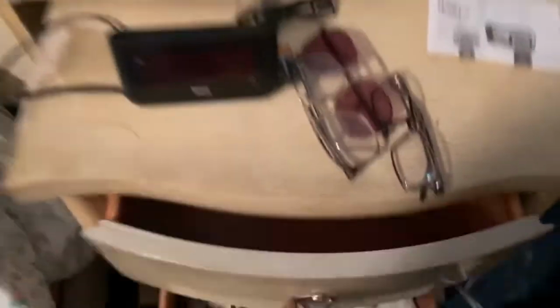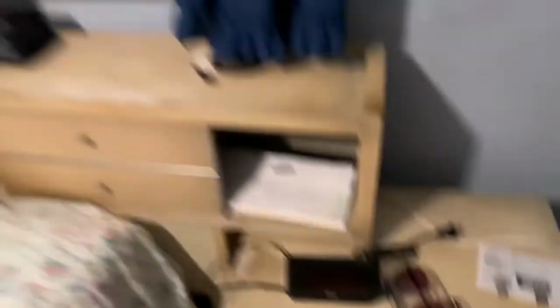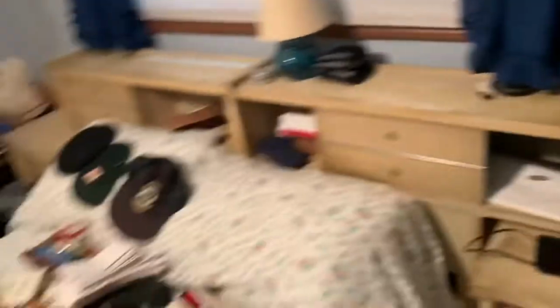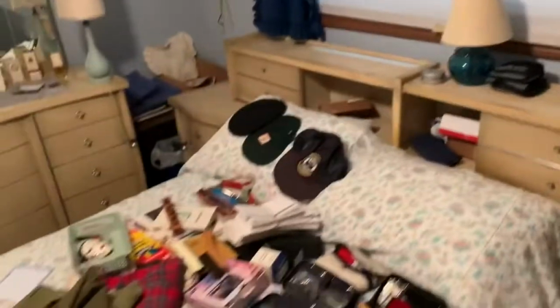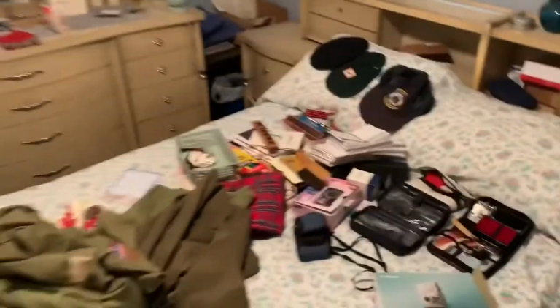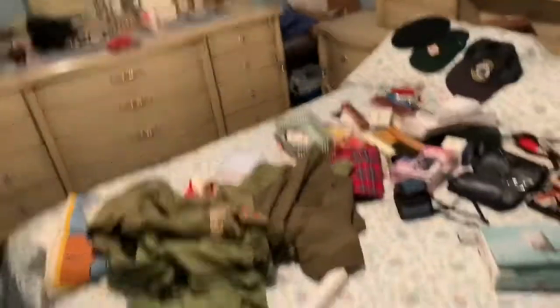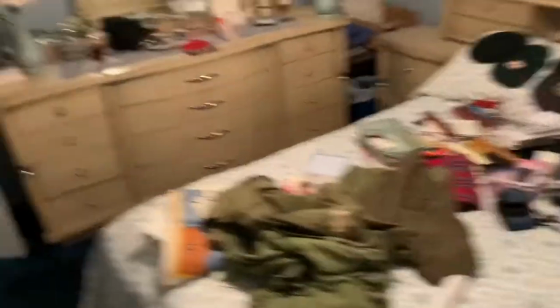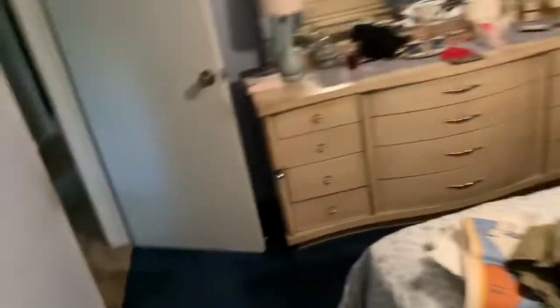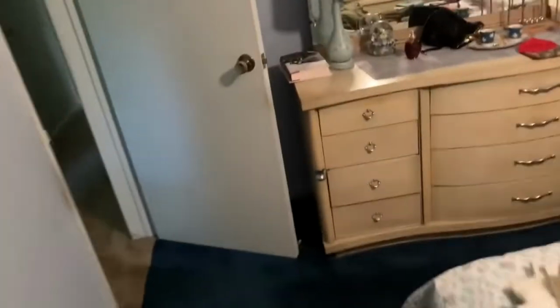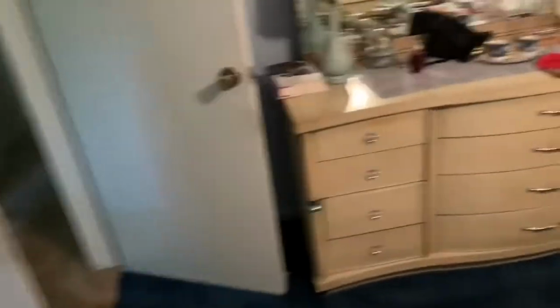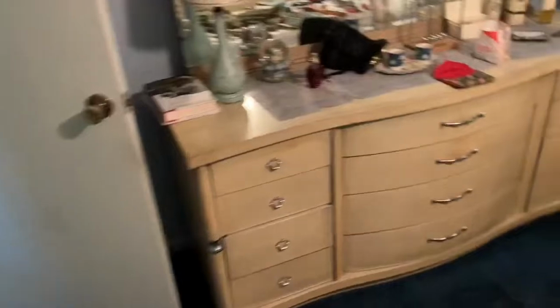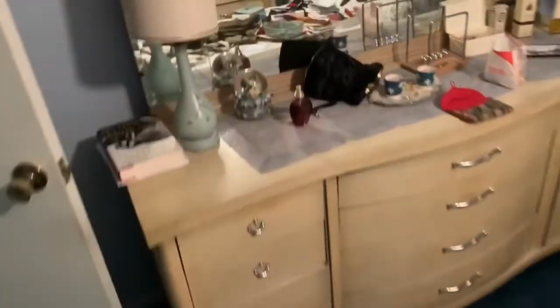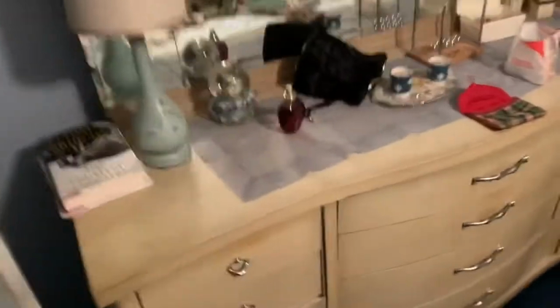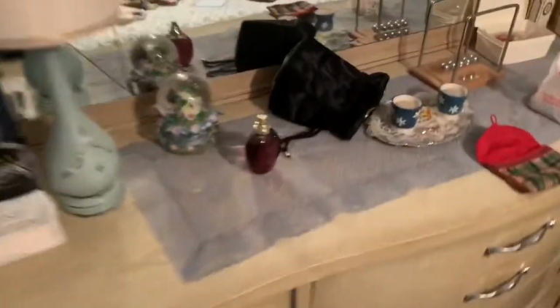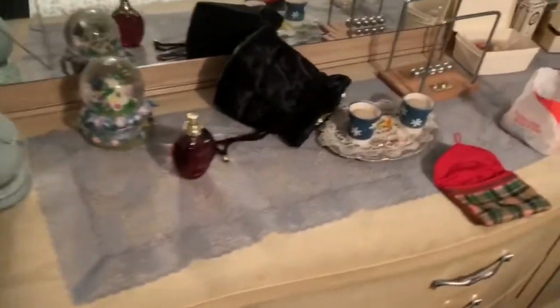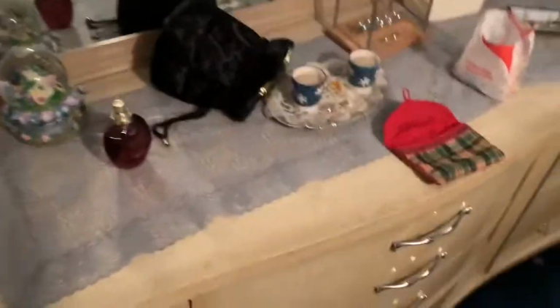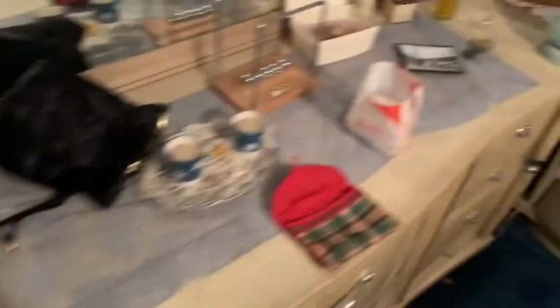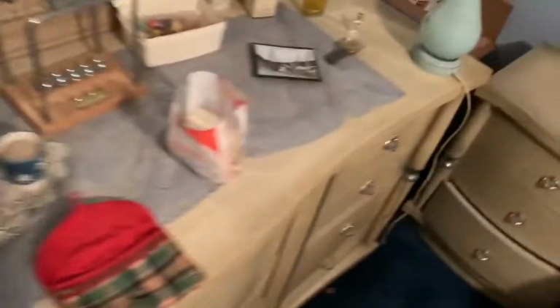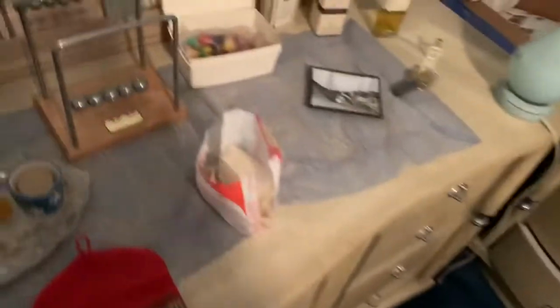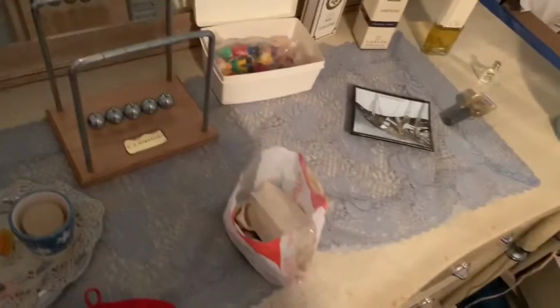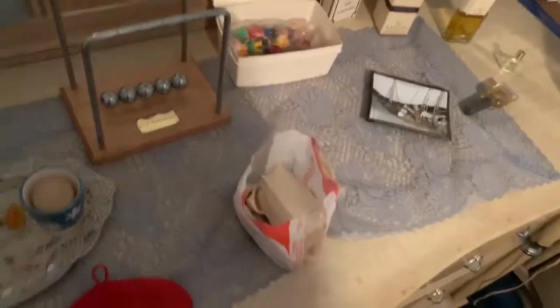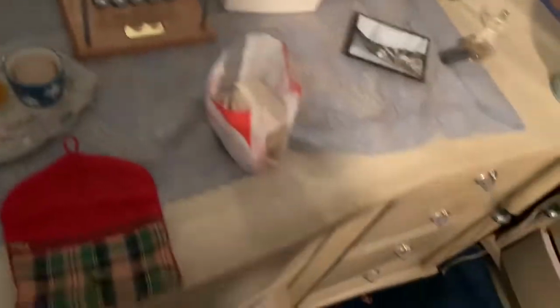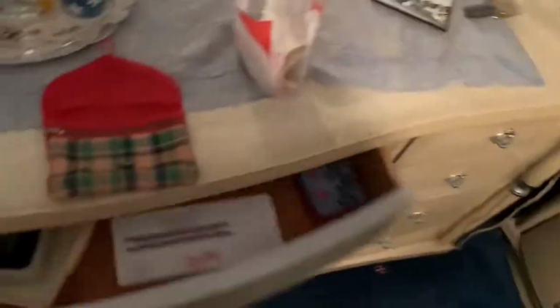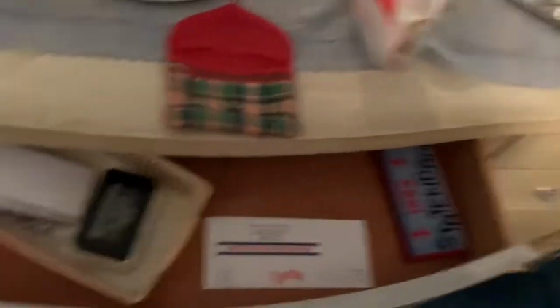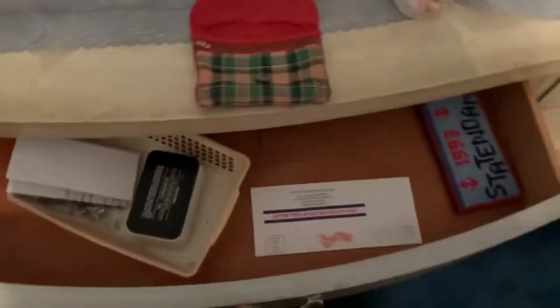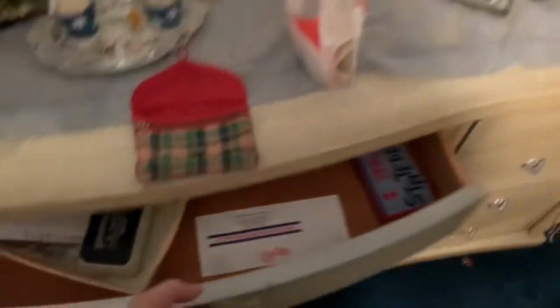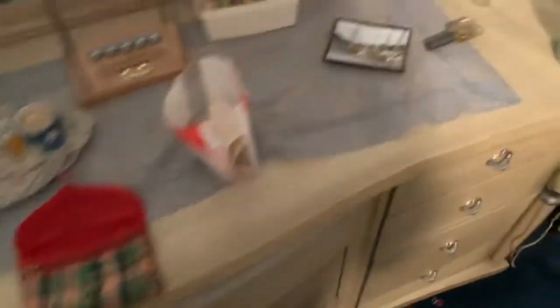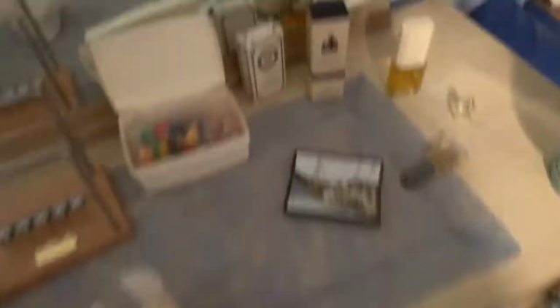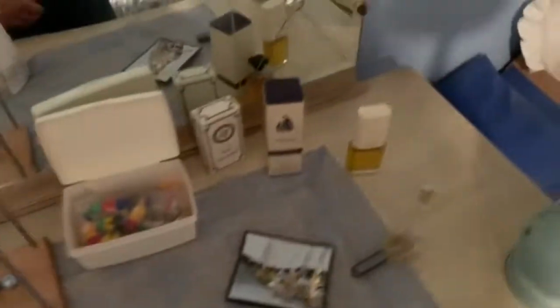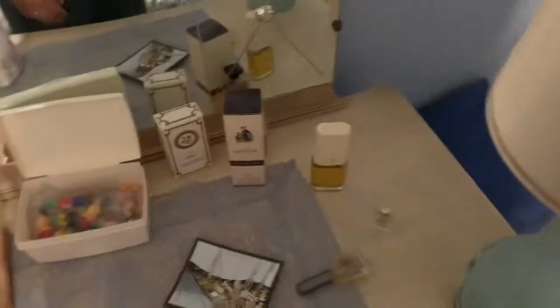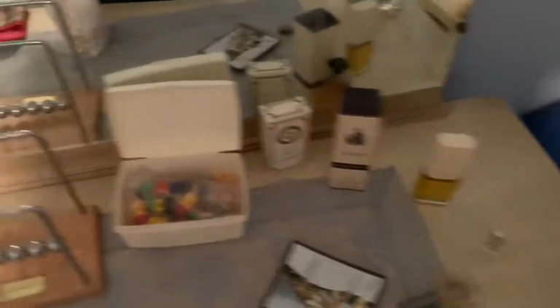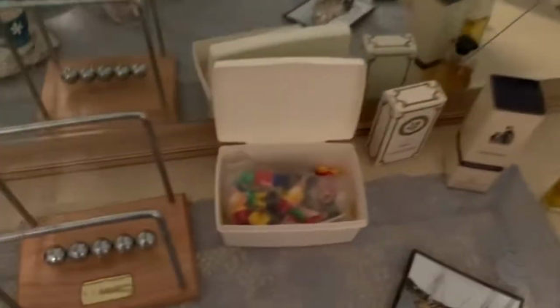Nice house. Not a huge sale, nothing great-great, but some nice mid-century stuff. Some jewelry, some medals. He was definitely a military man, so some cool stuff.